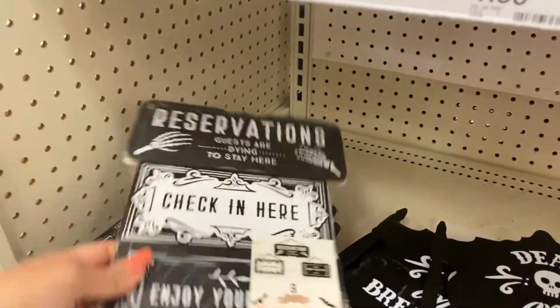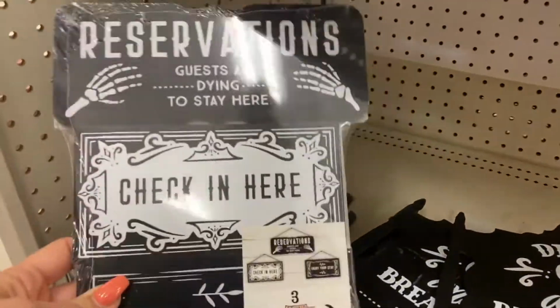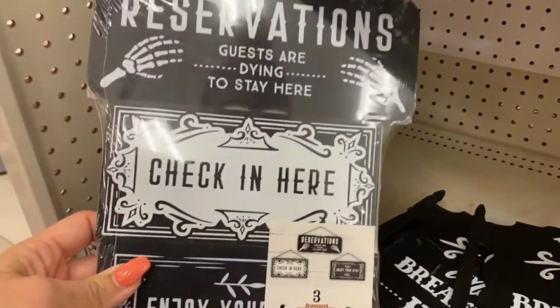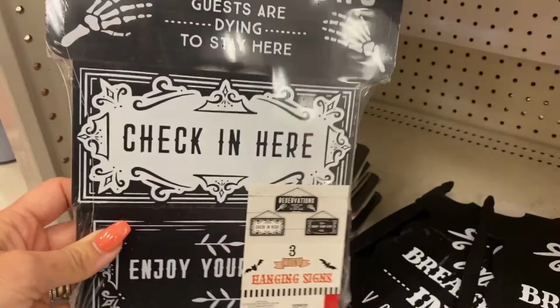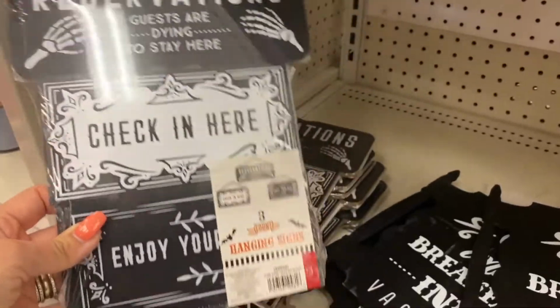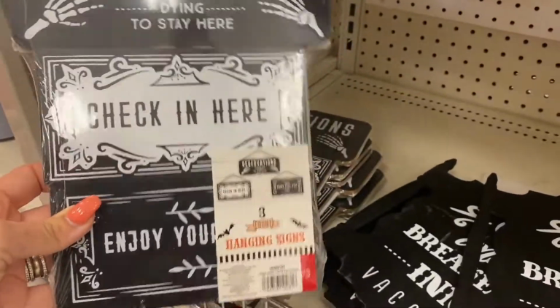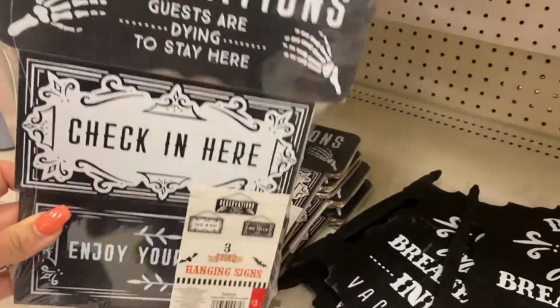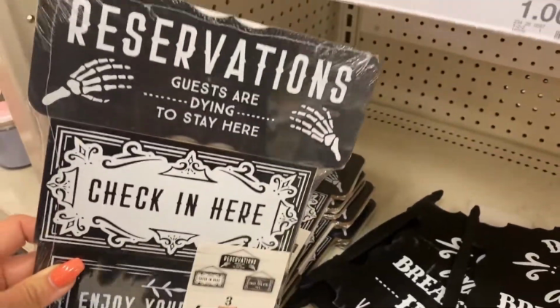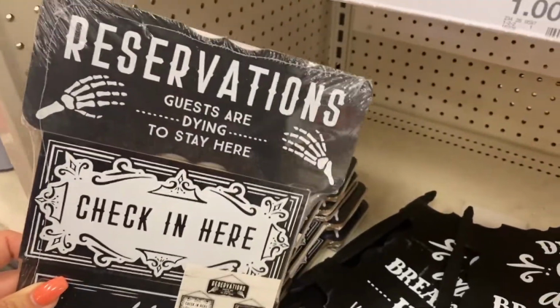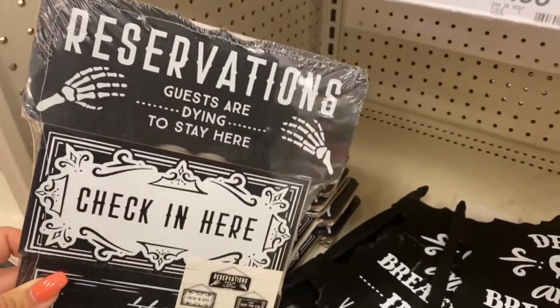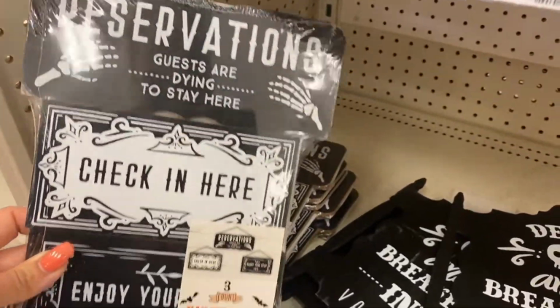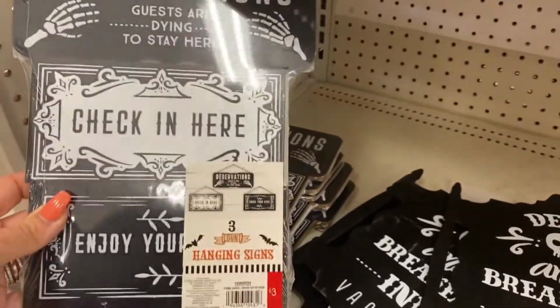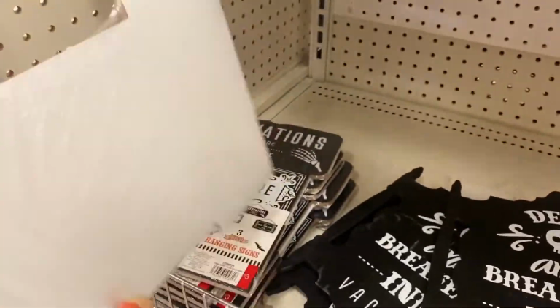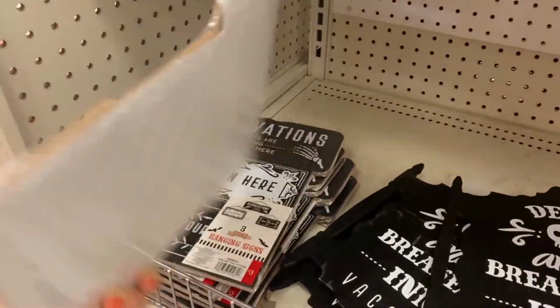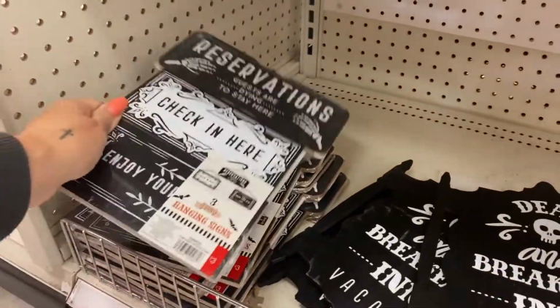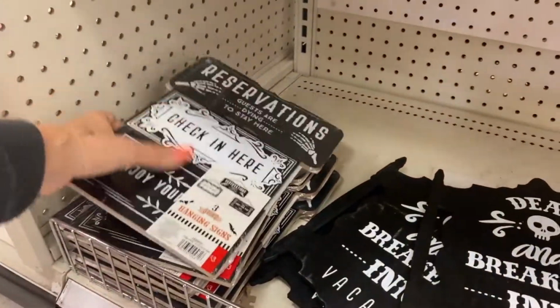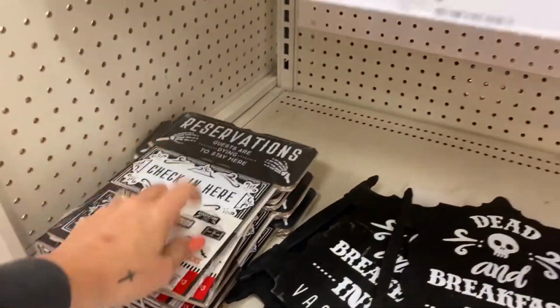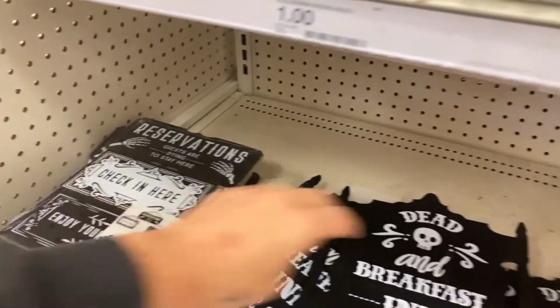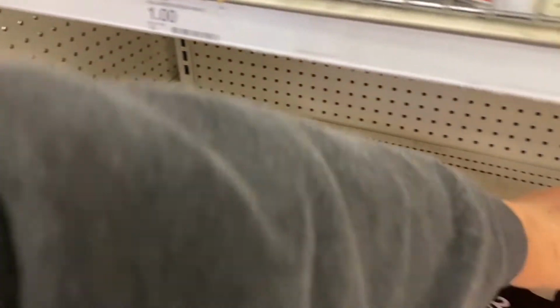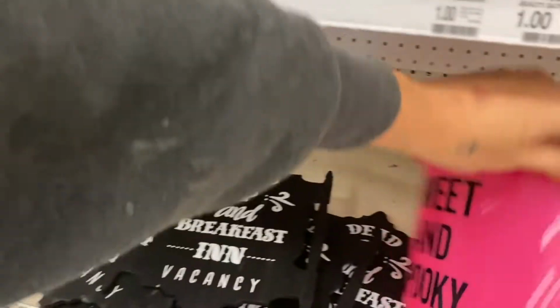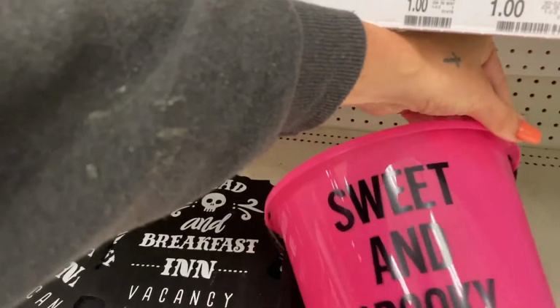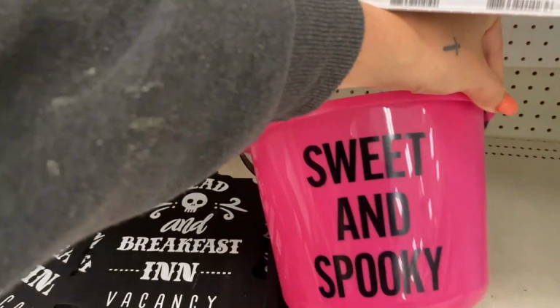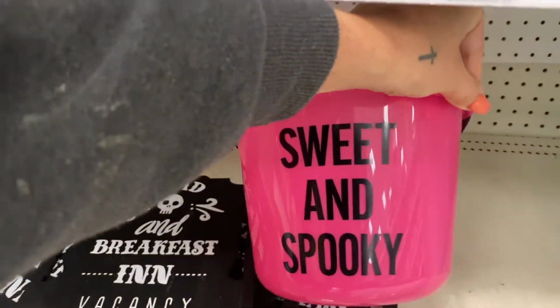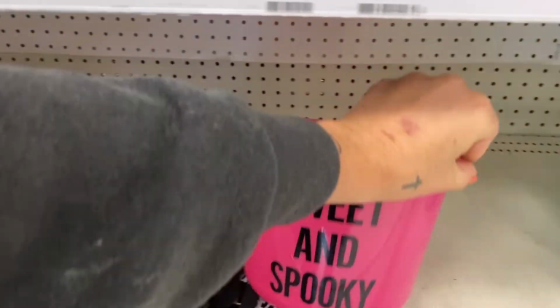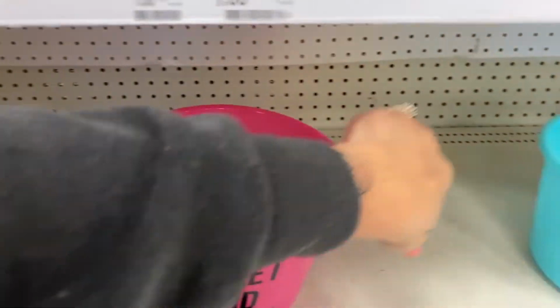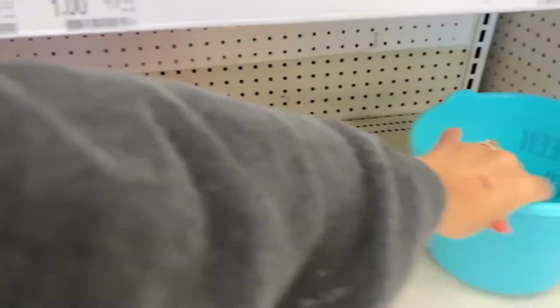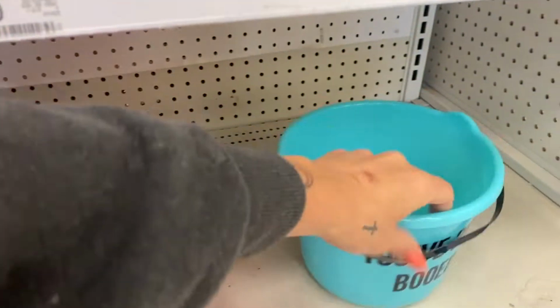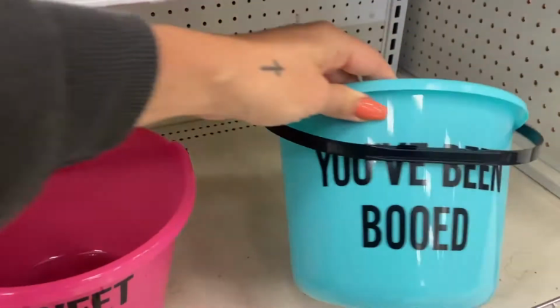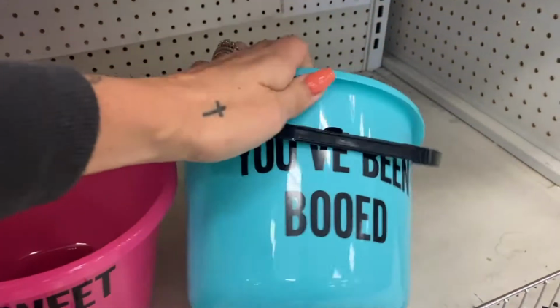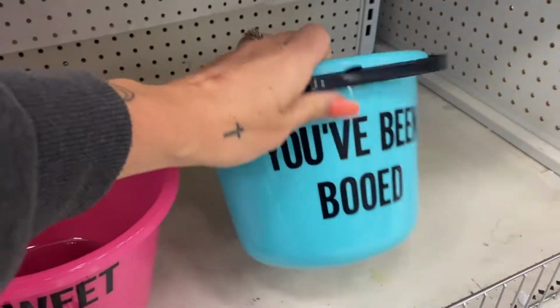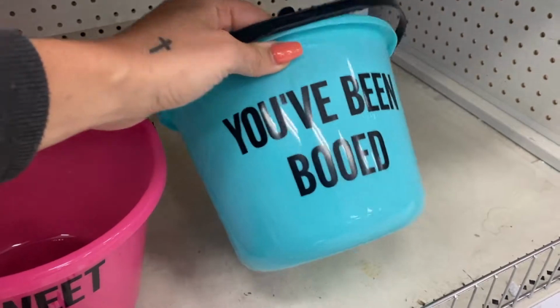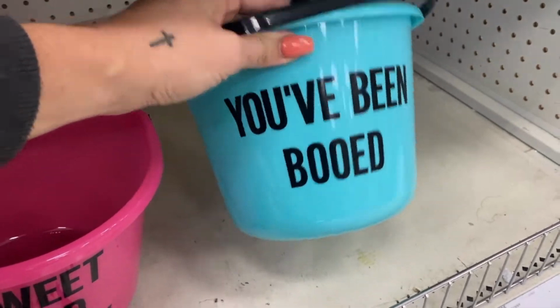These are cute hanging signs, $3. Just a few of these, only two, but they're really cute.